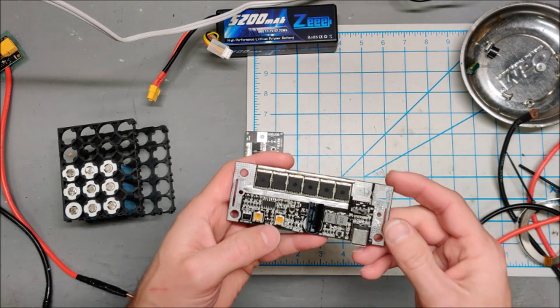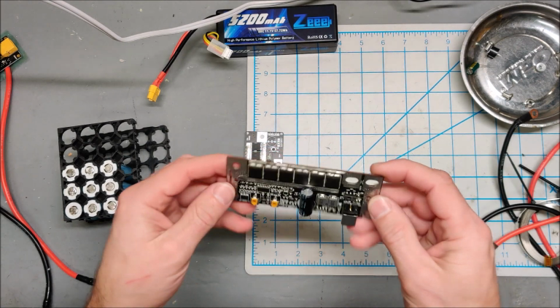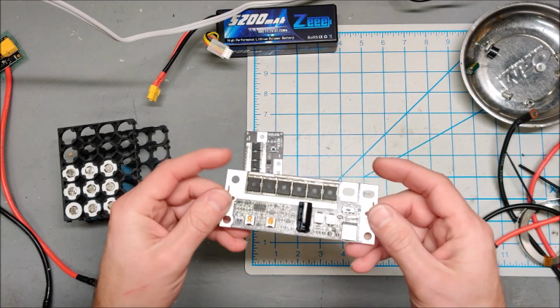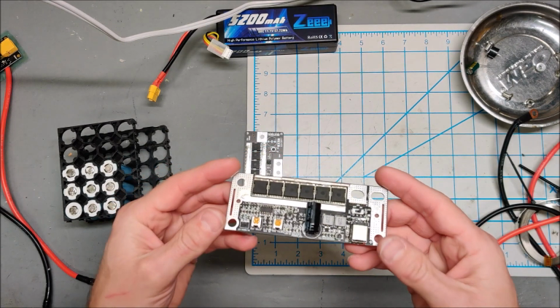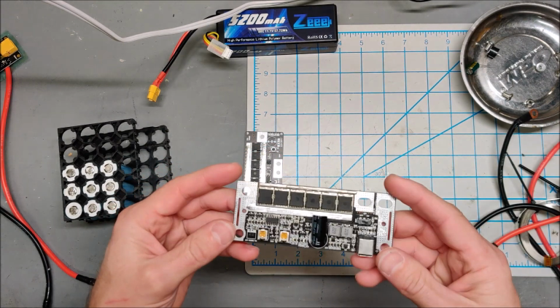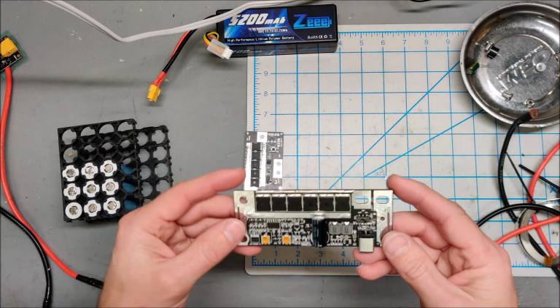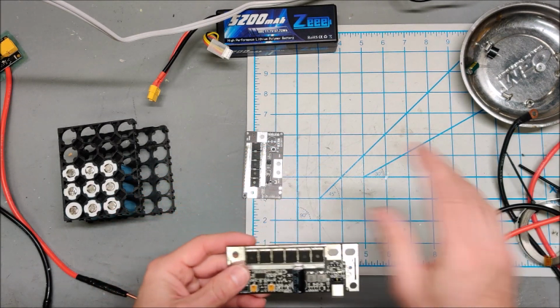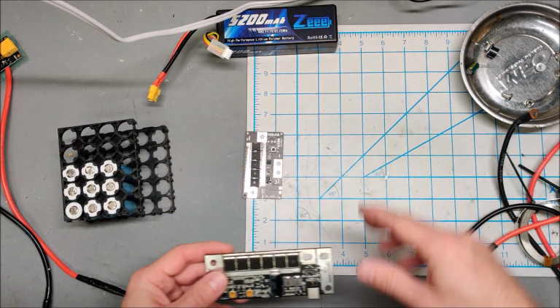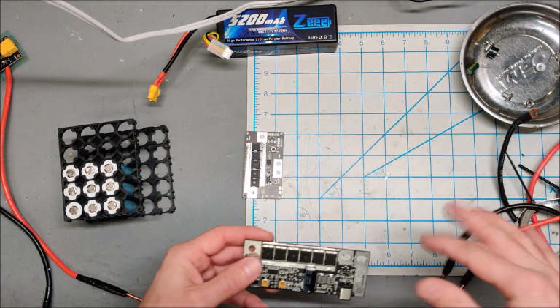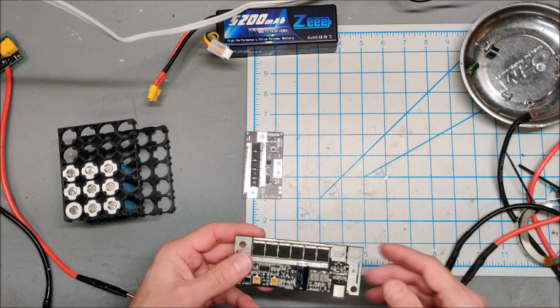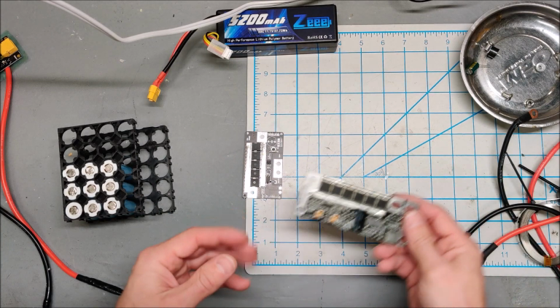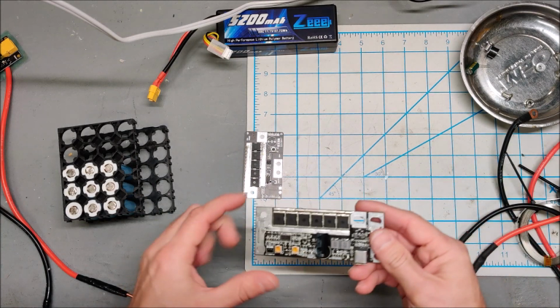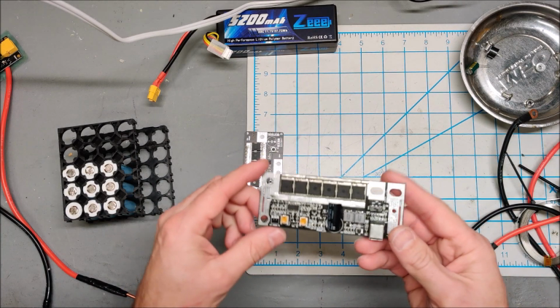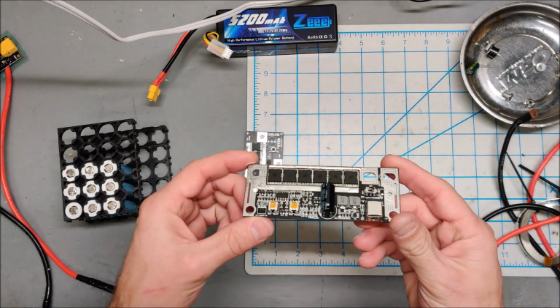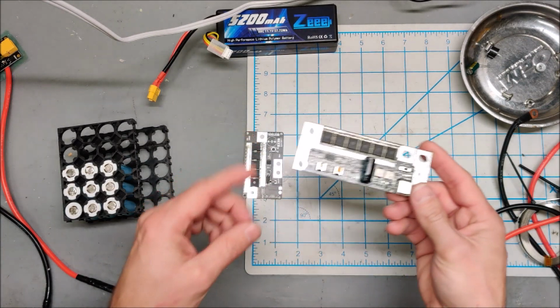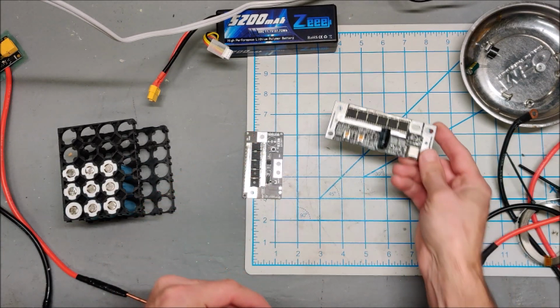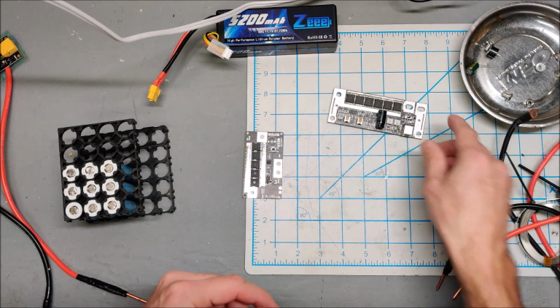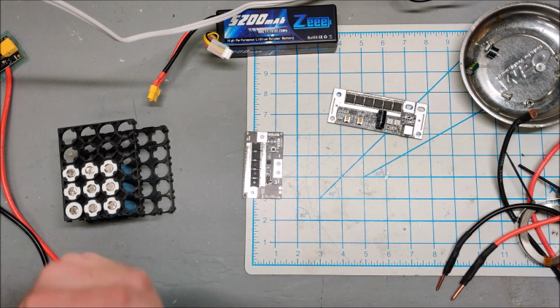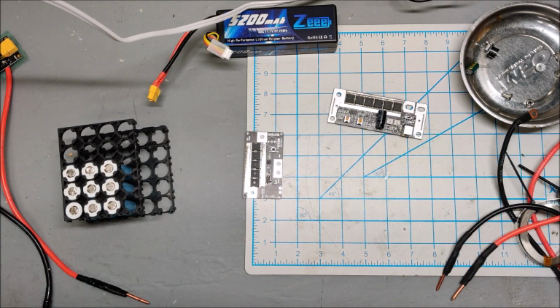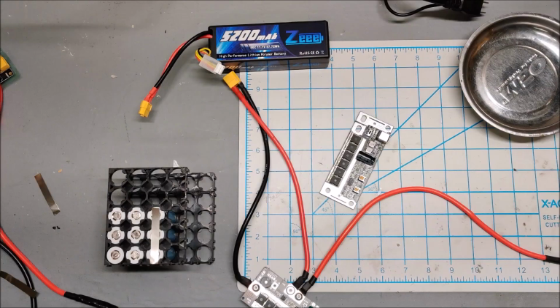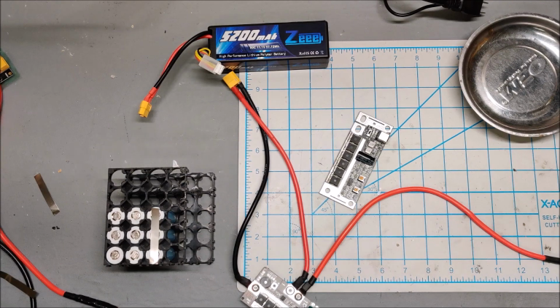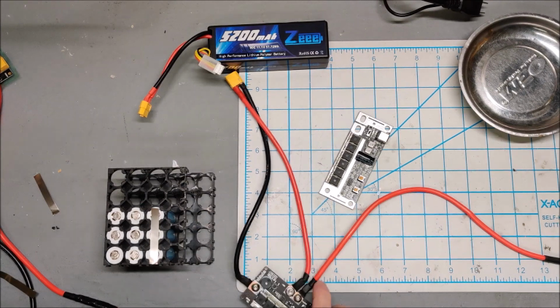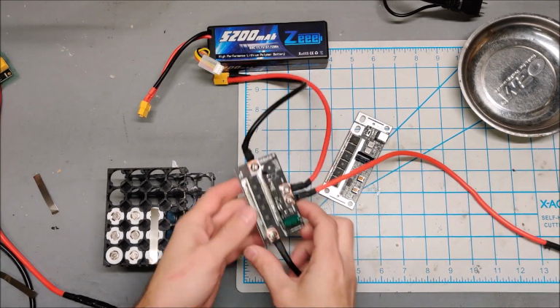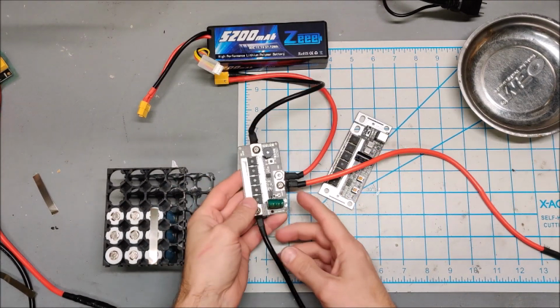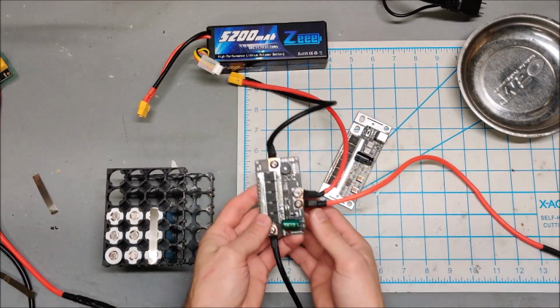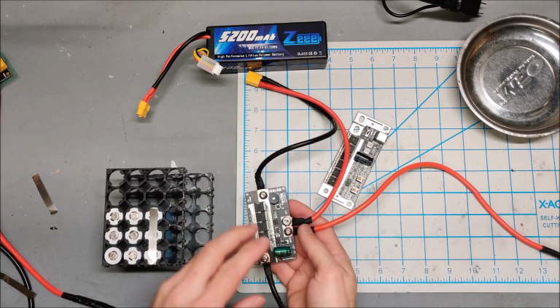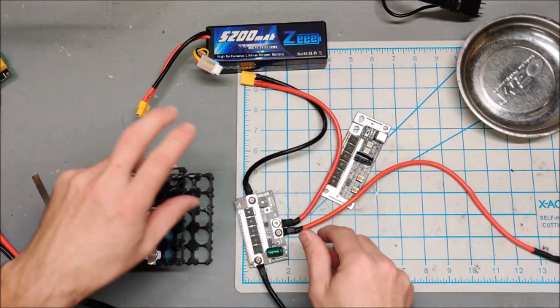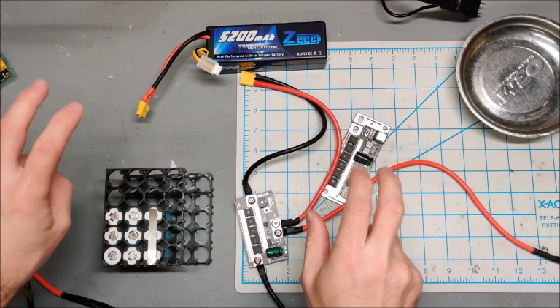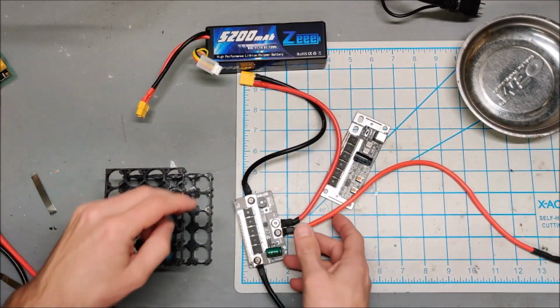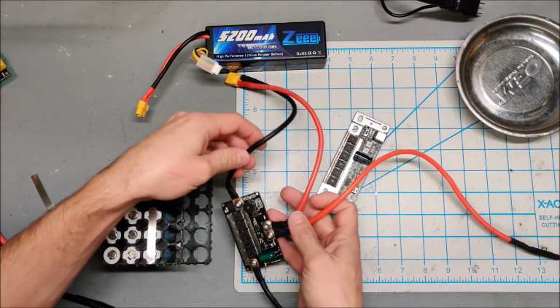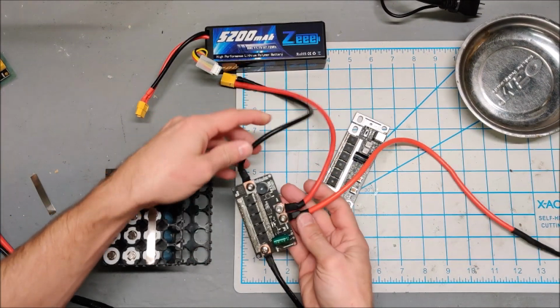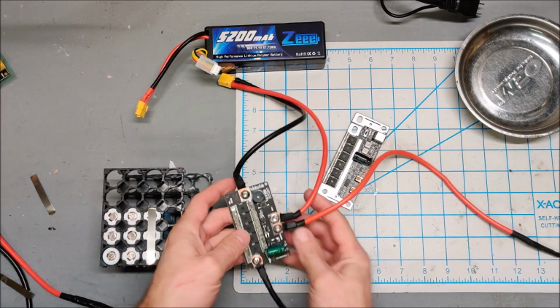This one should be an interesting one to test out. Let me get these ready and I'll be back in a second. Let's test out the supposed upgraded version of my original spot welder.